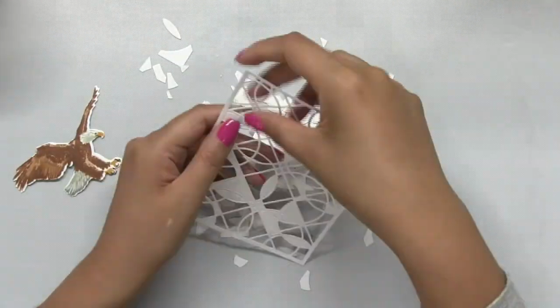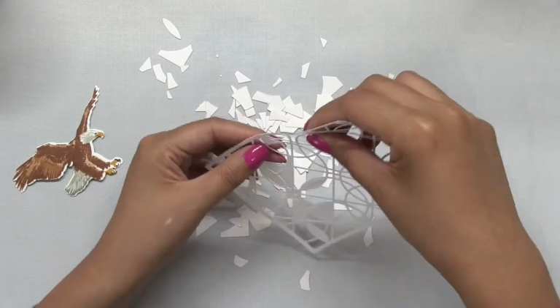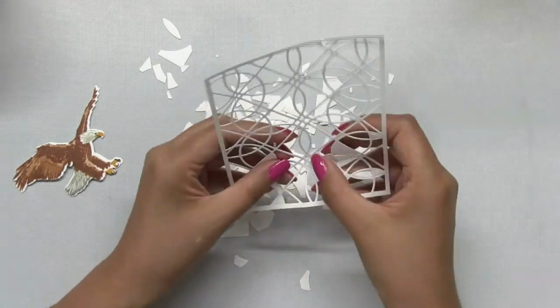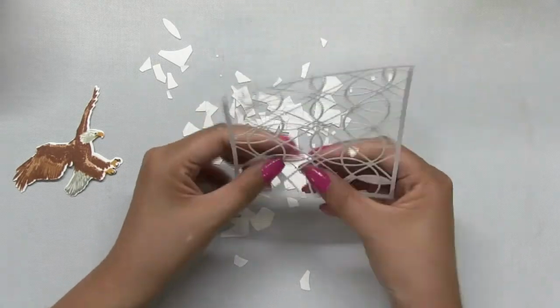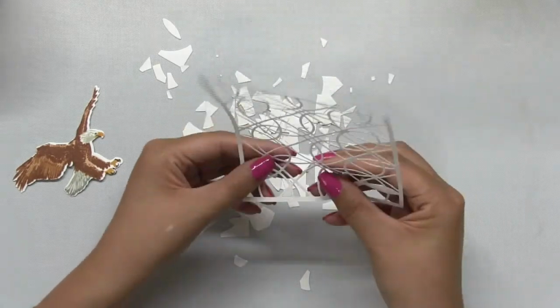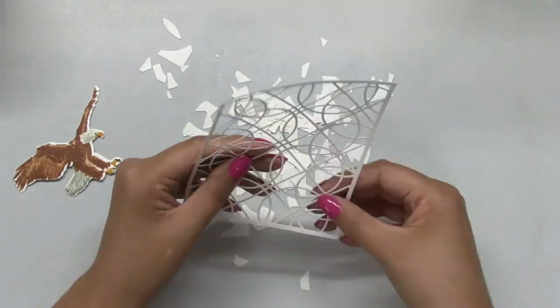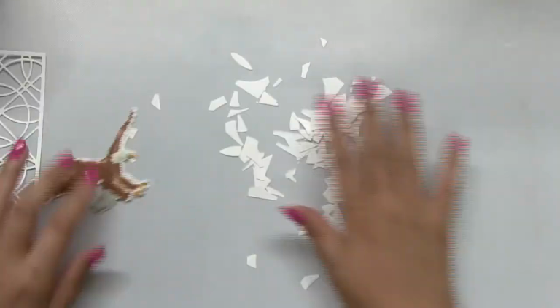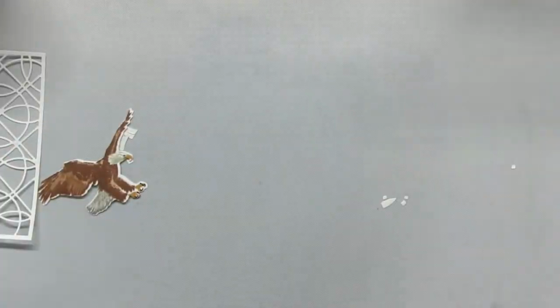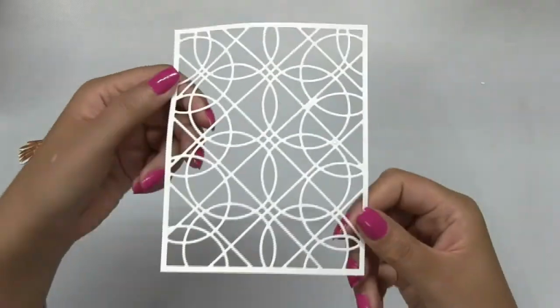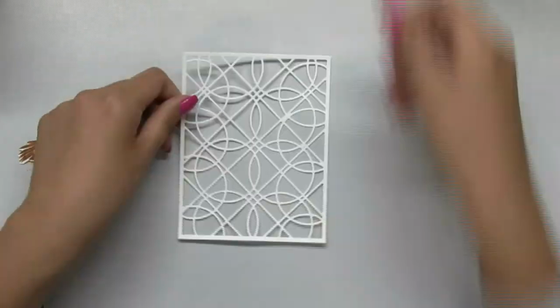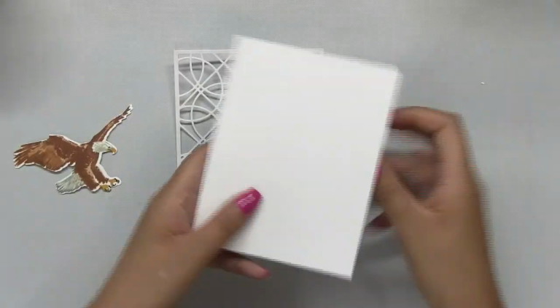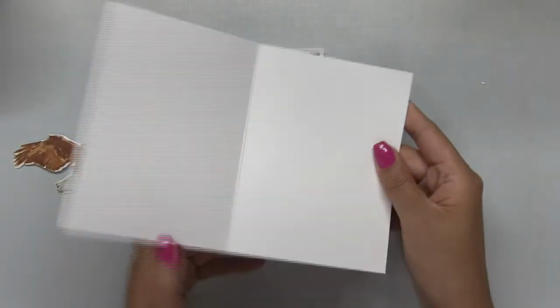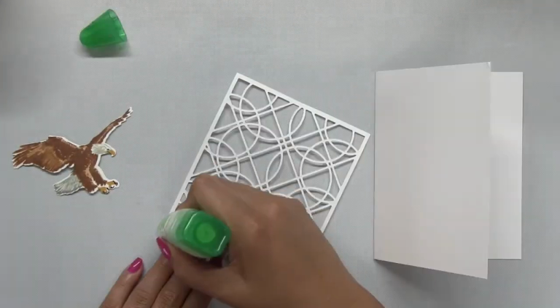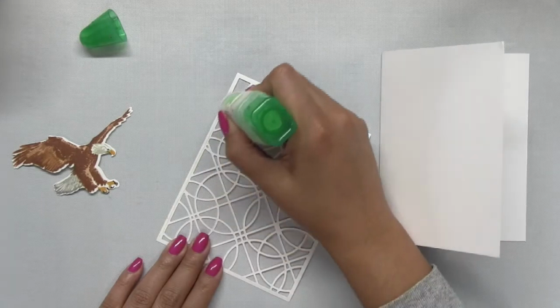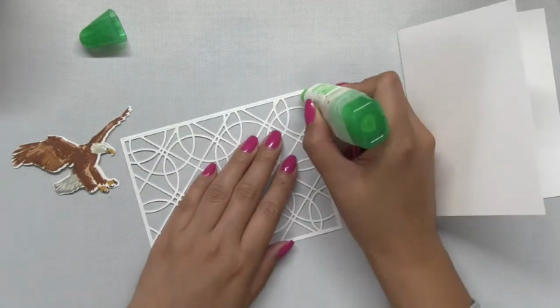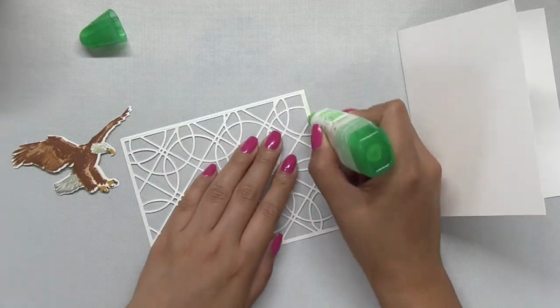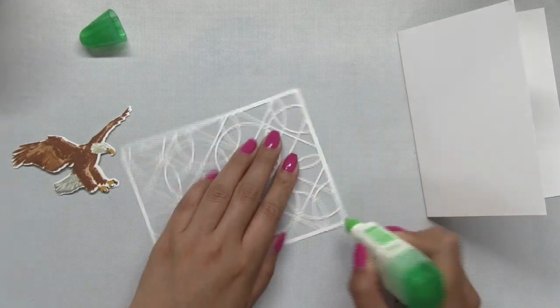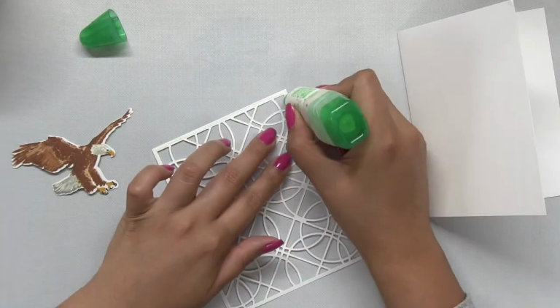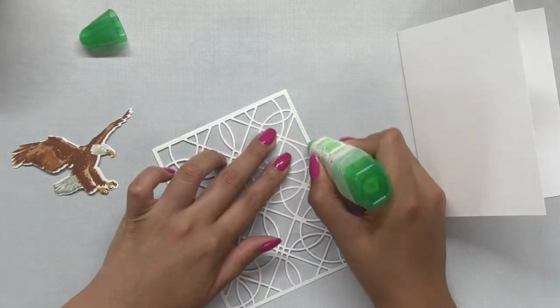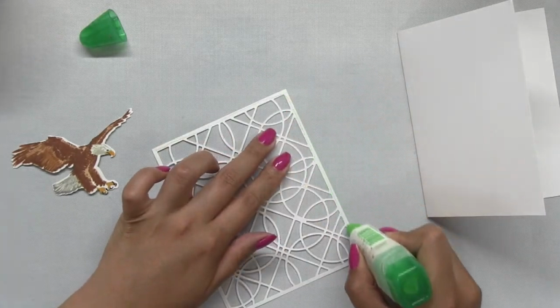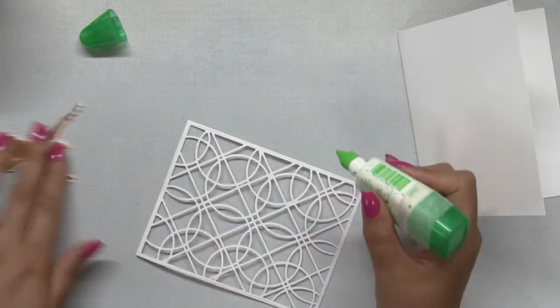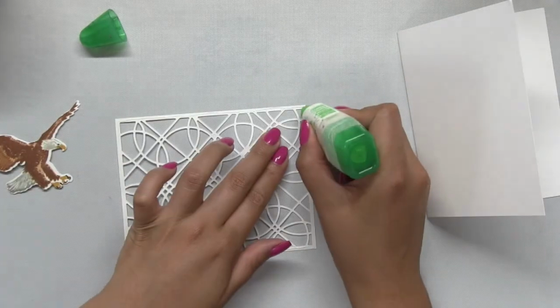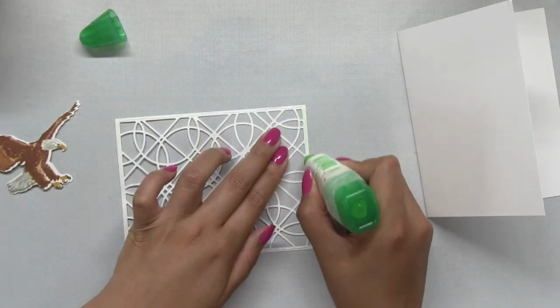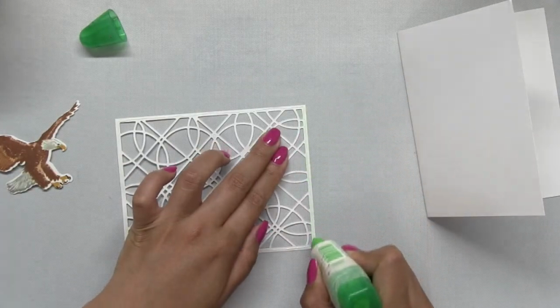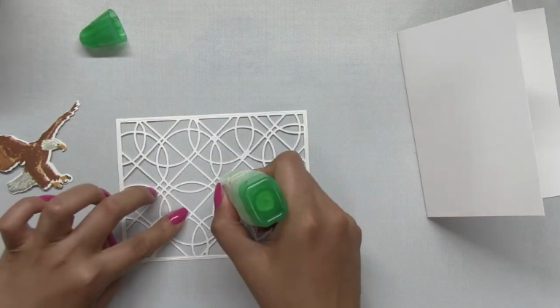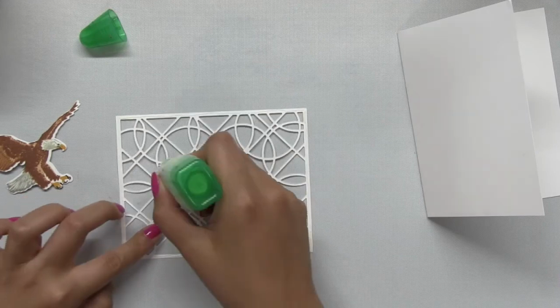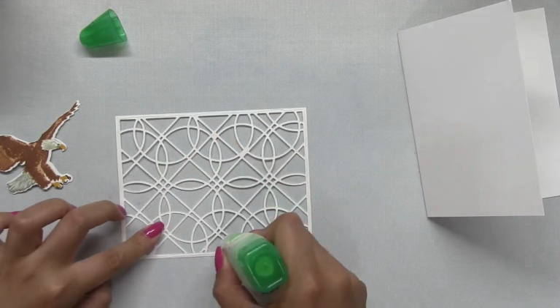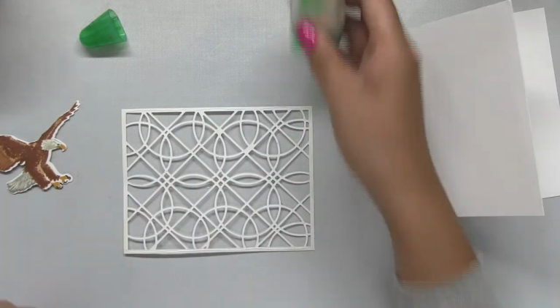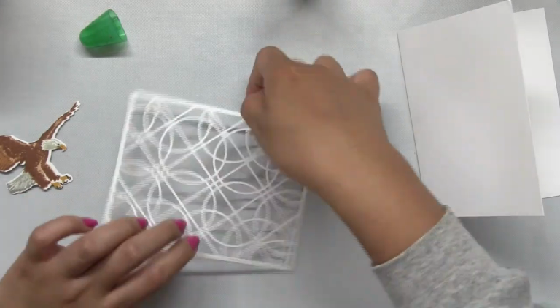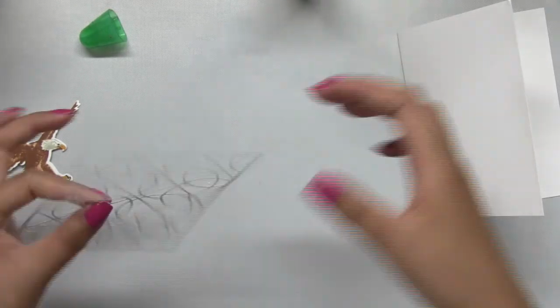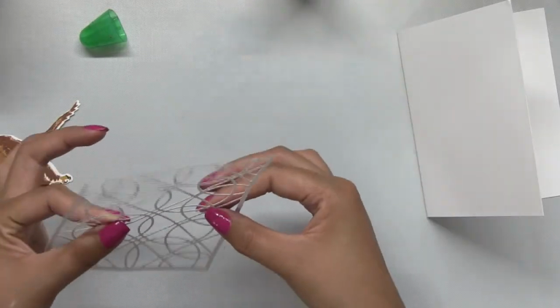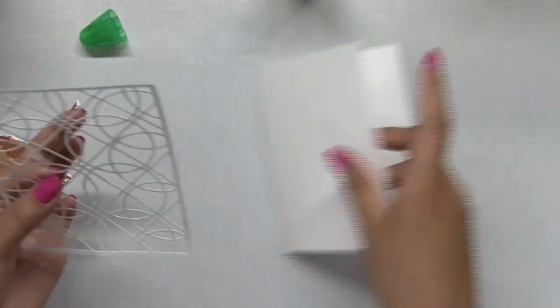So after I stamped and die cut the eagle, I die cut our geometric circles cover plate die onto some cardstock and then adhered that cover plate pattern onto a top folding A2 horizontal card base.